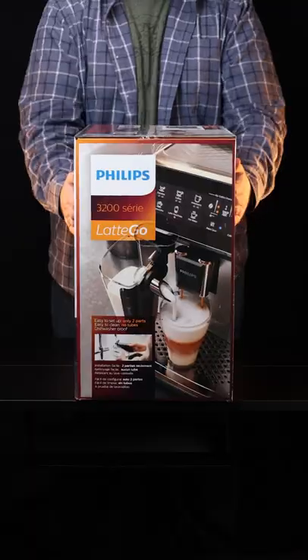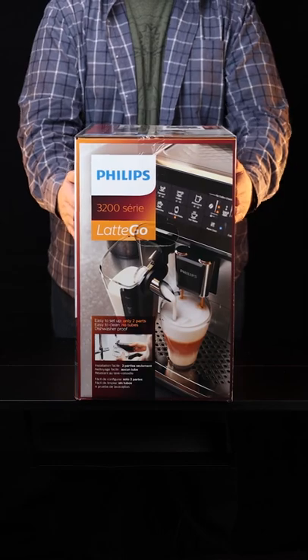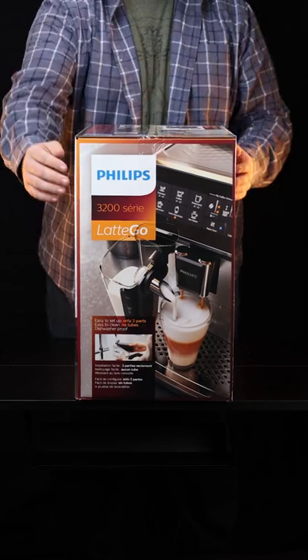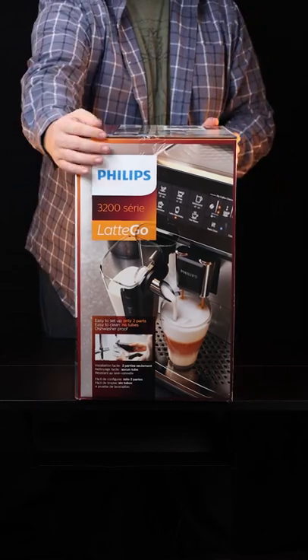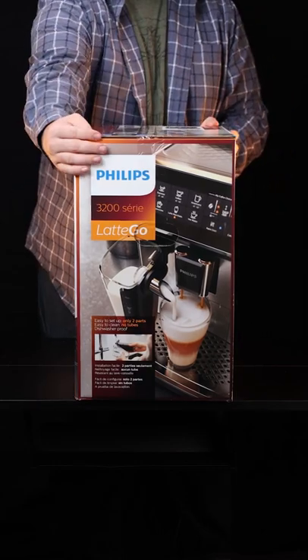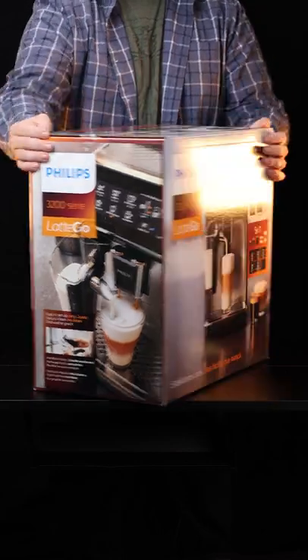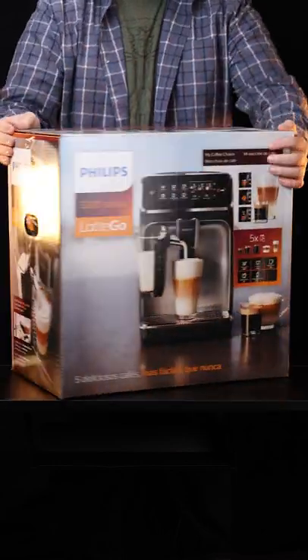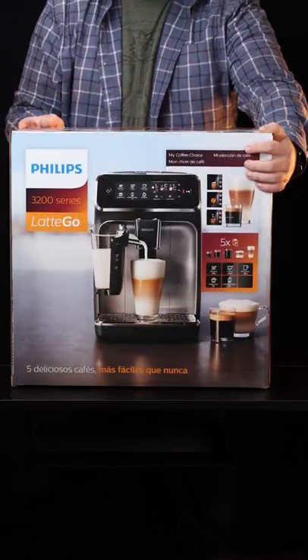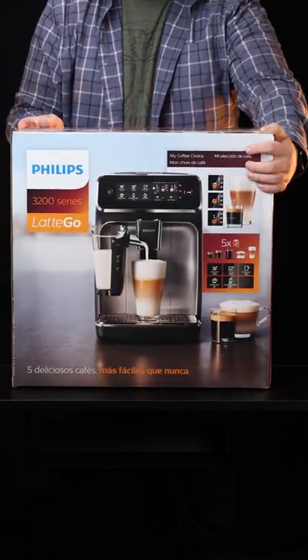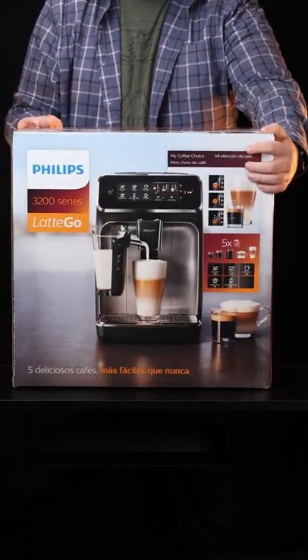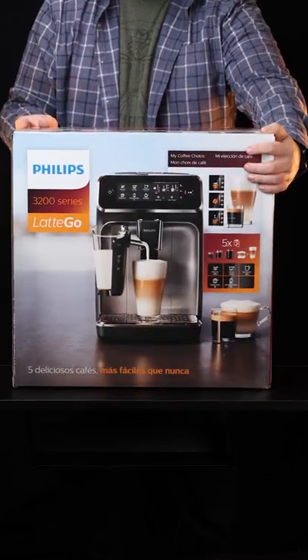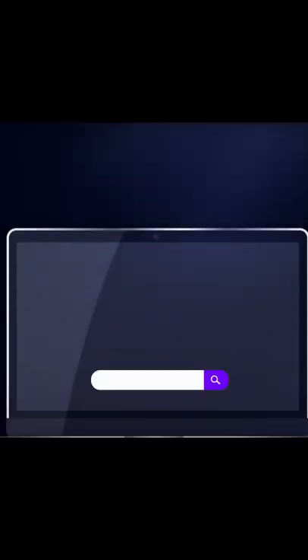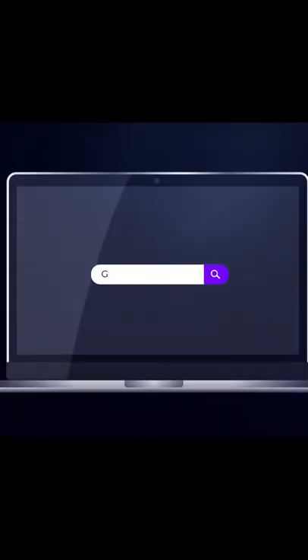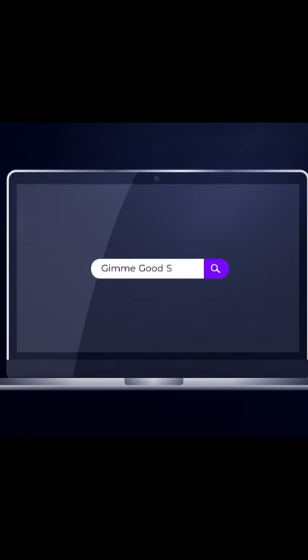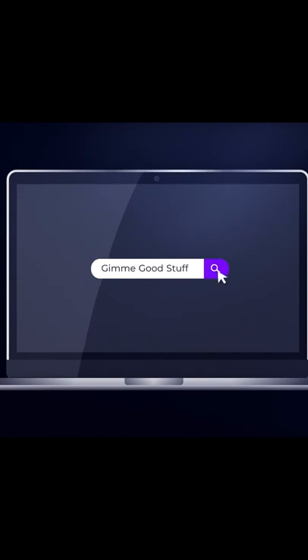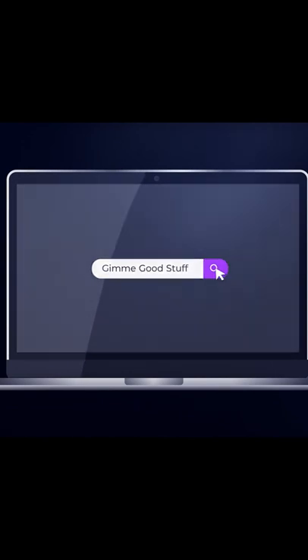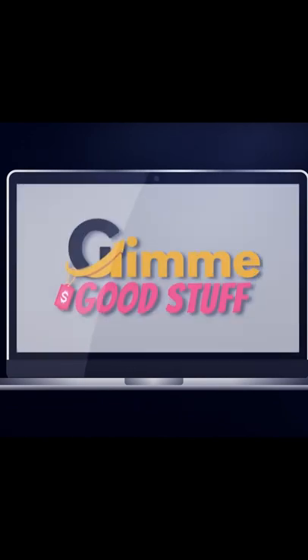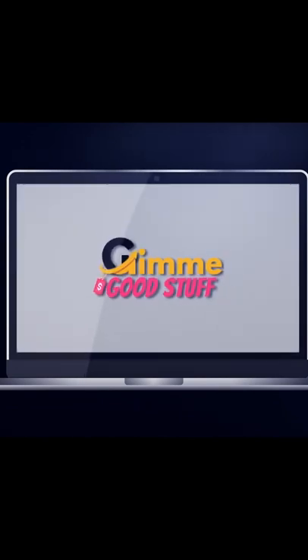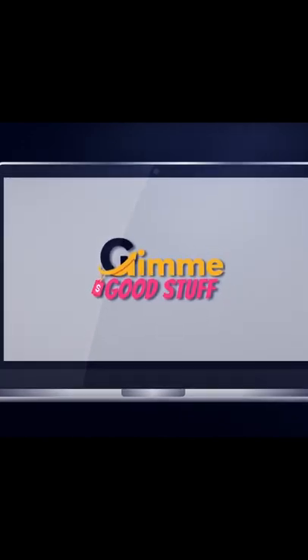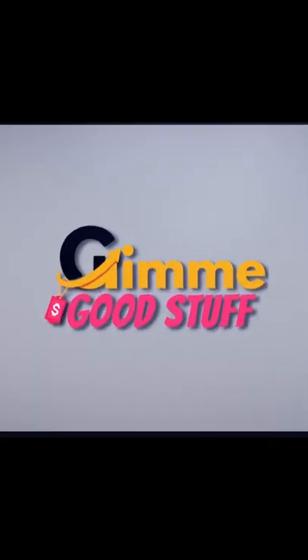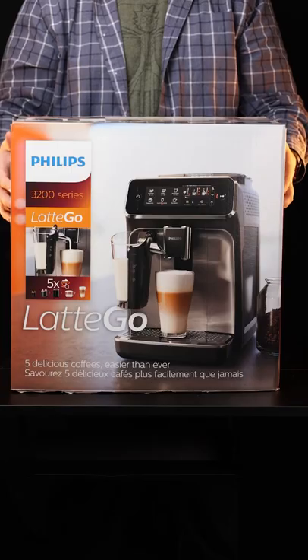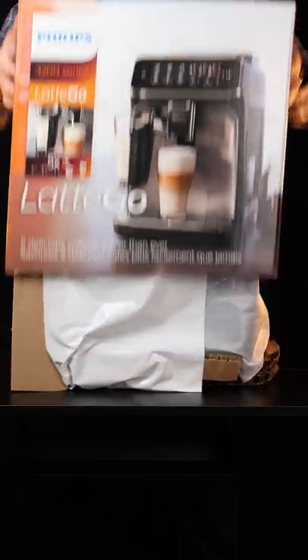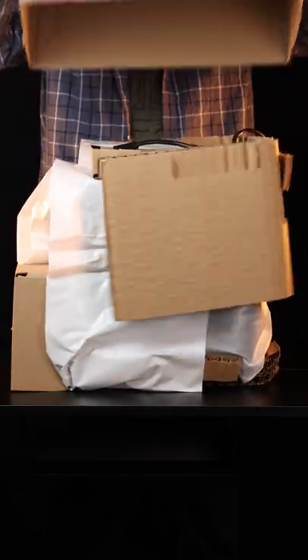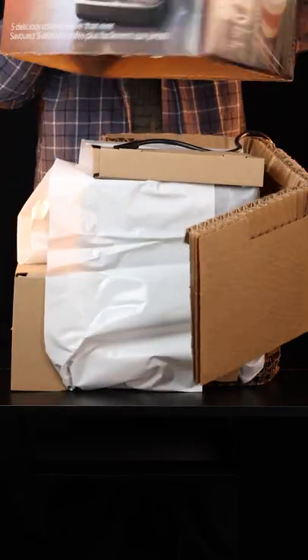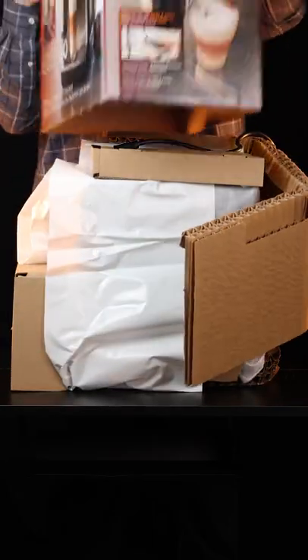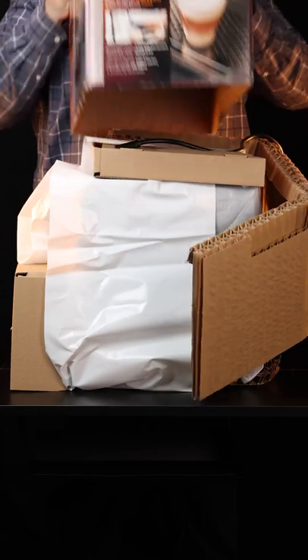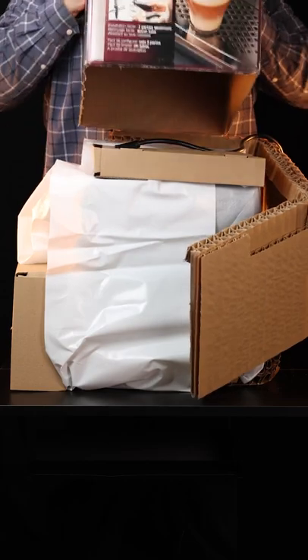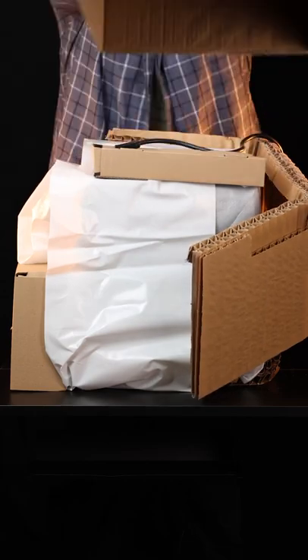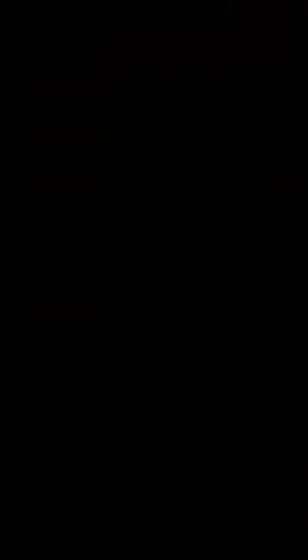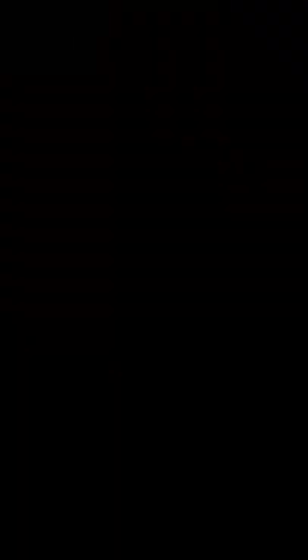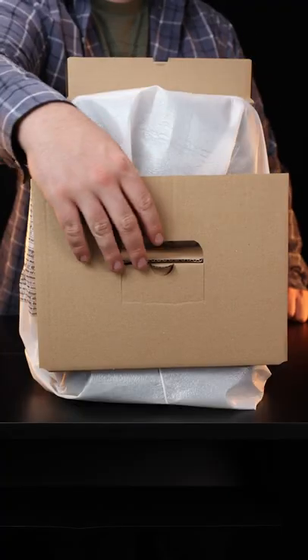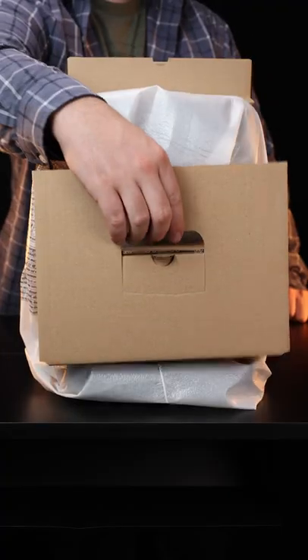Let's get cracked out on caffeine with this automatic espresso machine from Philips. You got that right. When we found out that the people who make an electric toothbrush decided to help you stain your teeth, we knew we had to give it a shot.